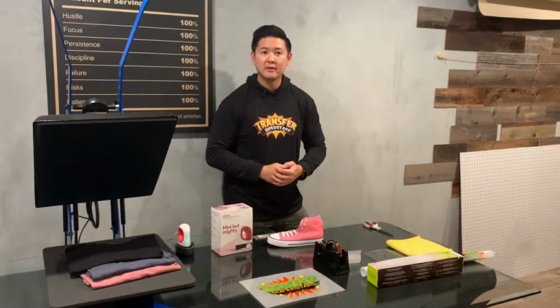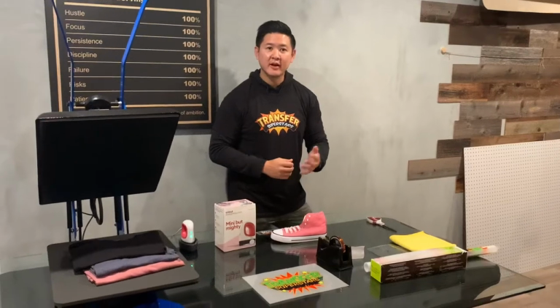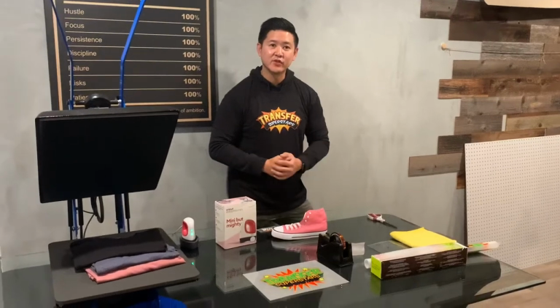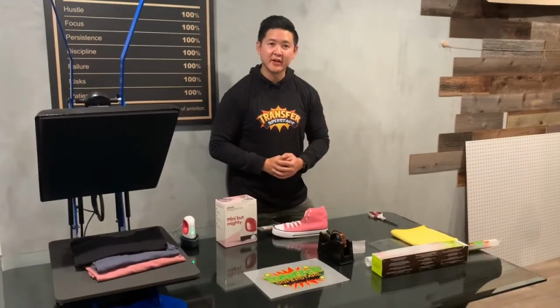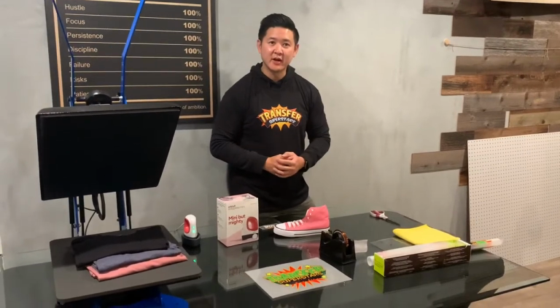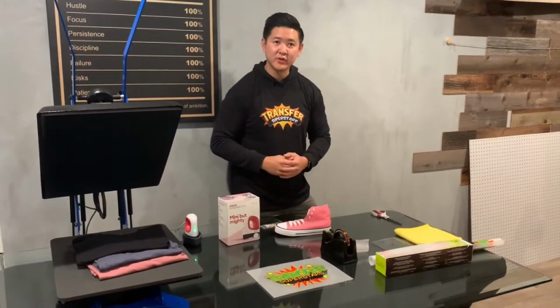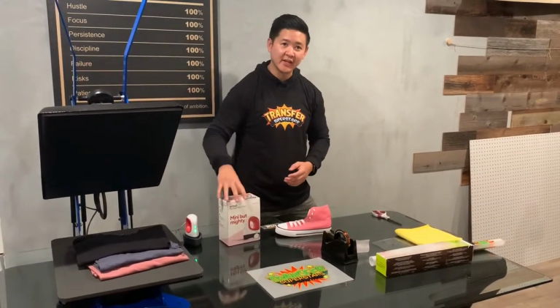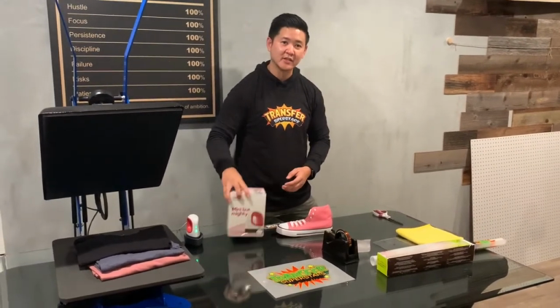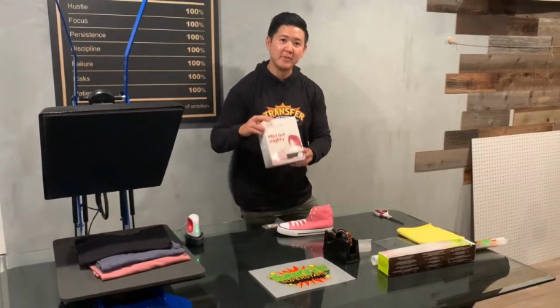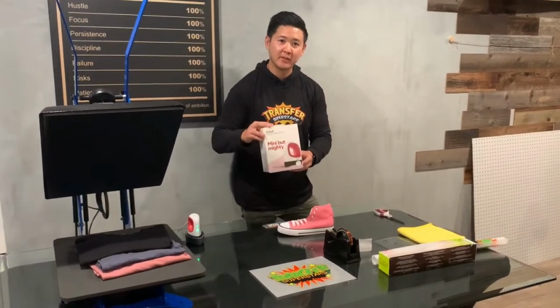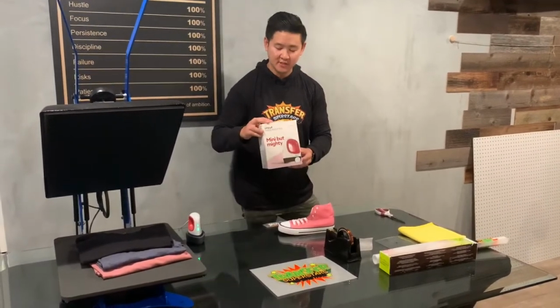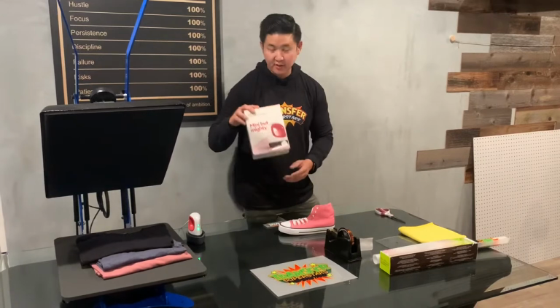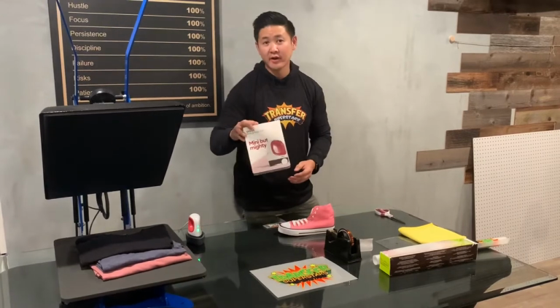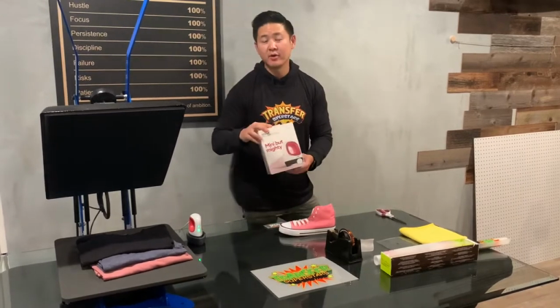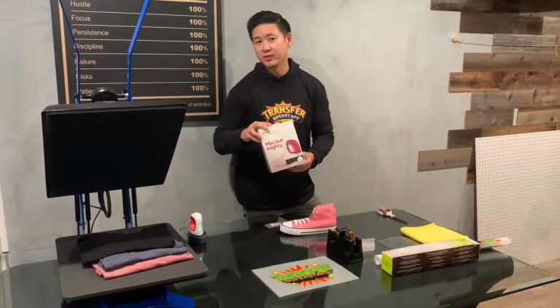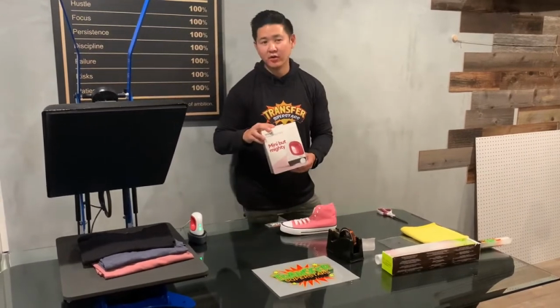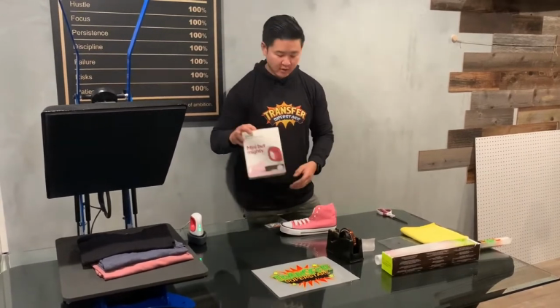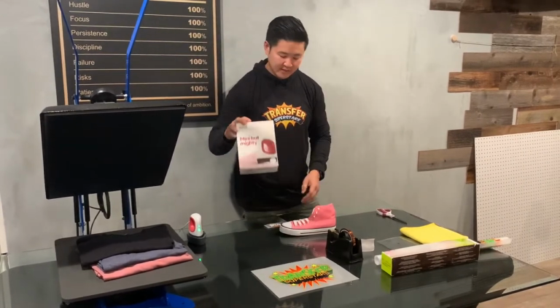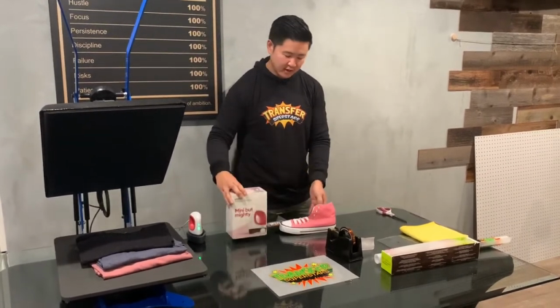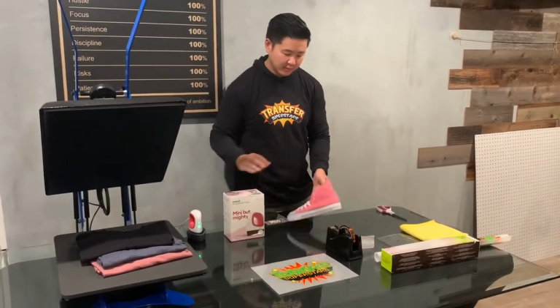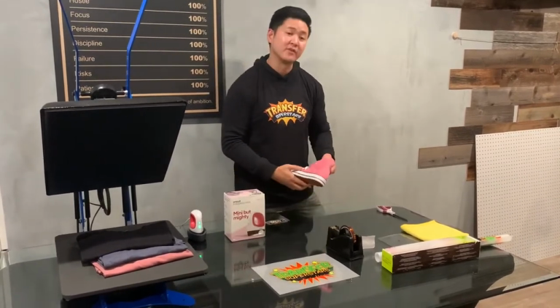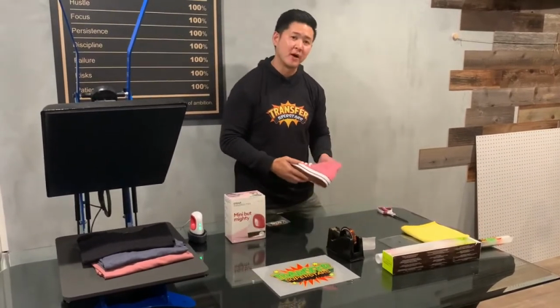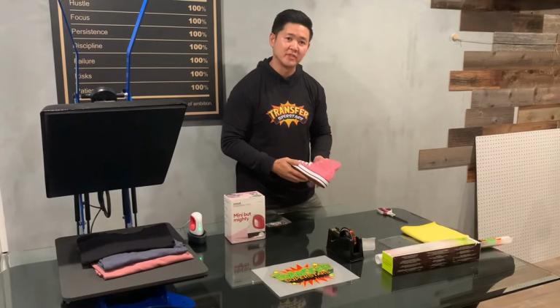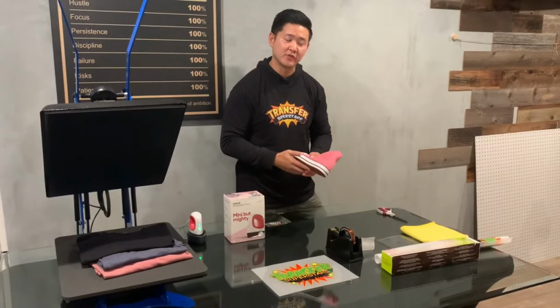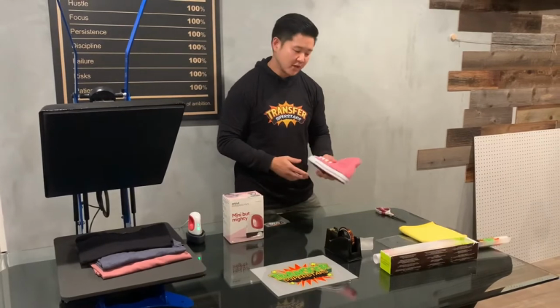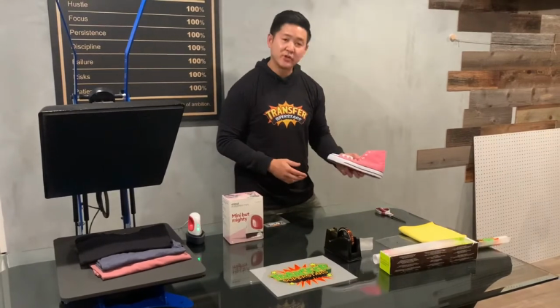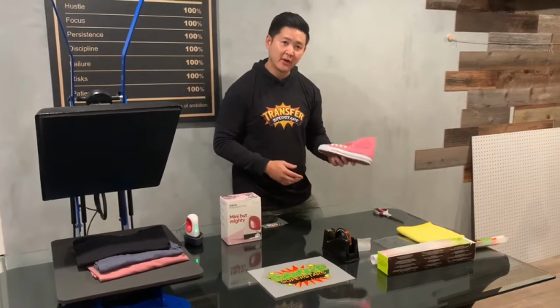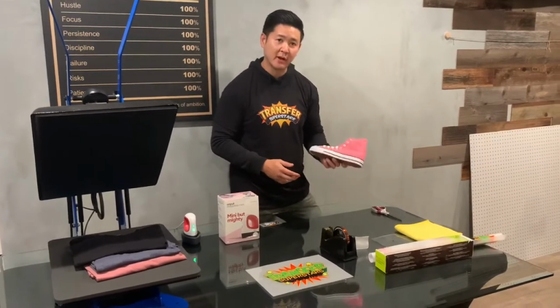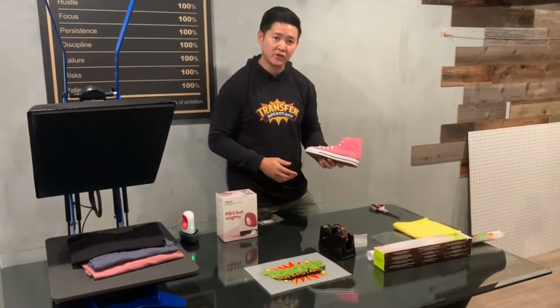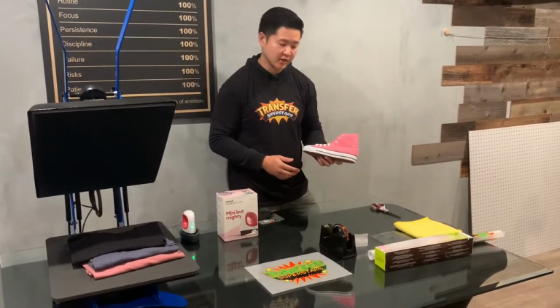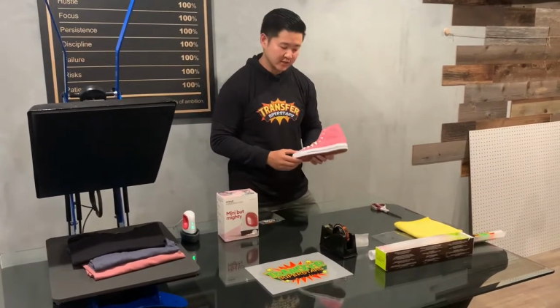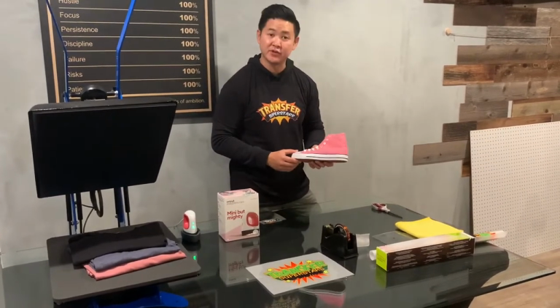Thanks for joining in today. I'll be showing you how to heat press with a mini Cricut press. I've been seeing a lot of popular canvas shoes pop up with some transfers, so I'll be showing you how to apply the transfers onto canvas shoes.